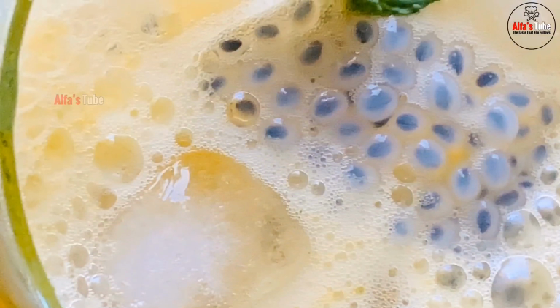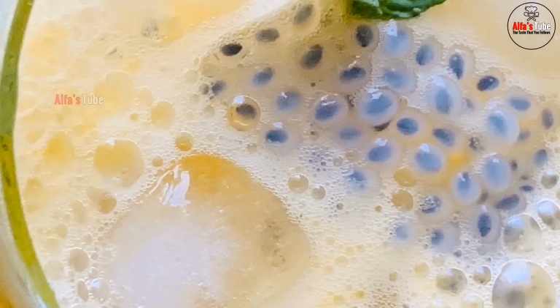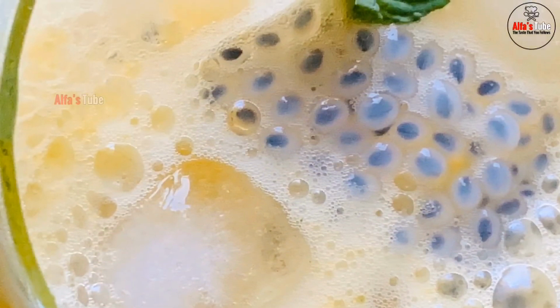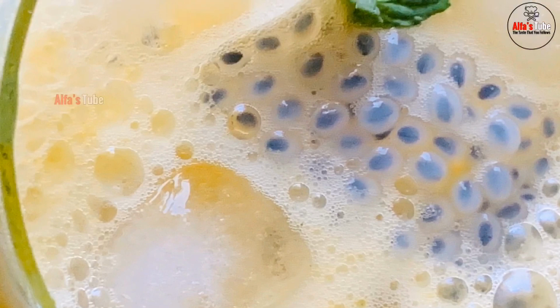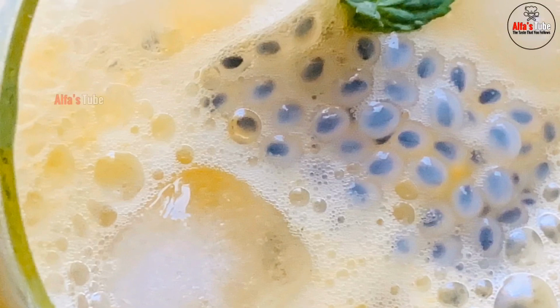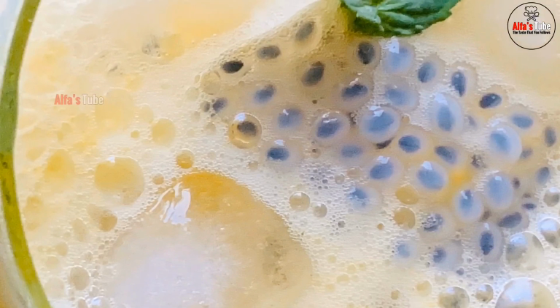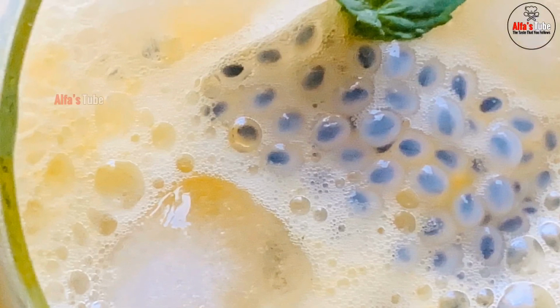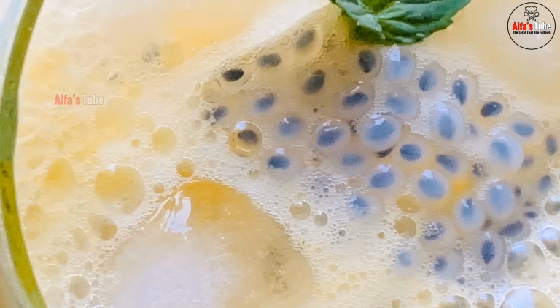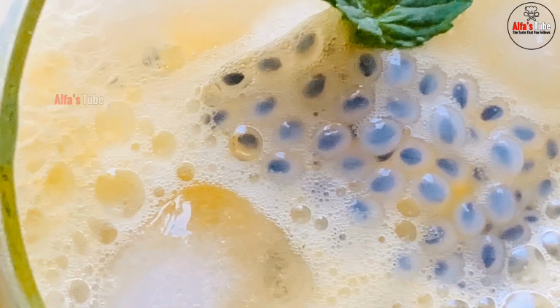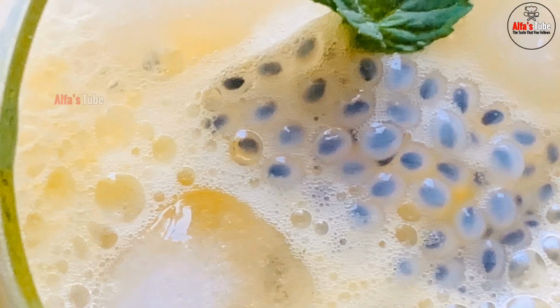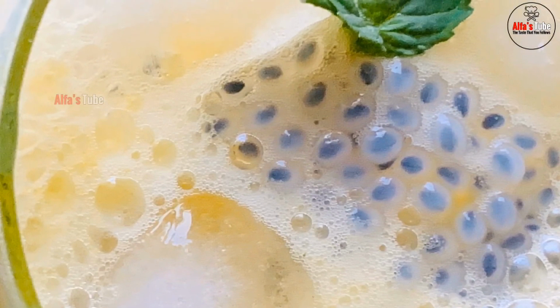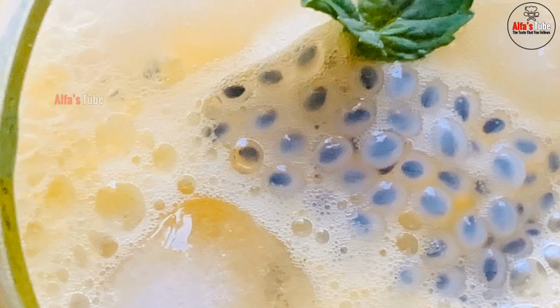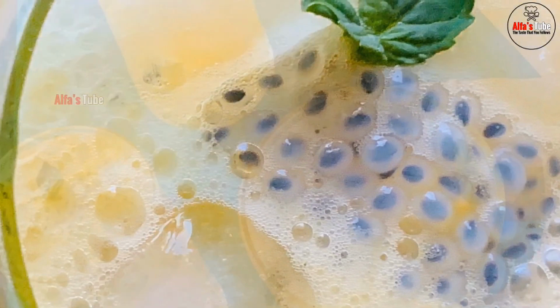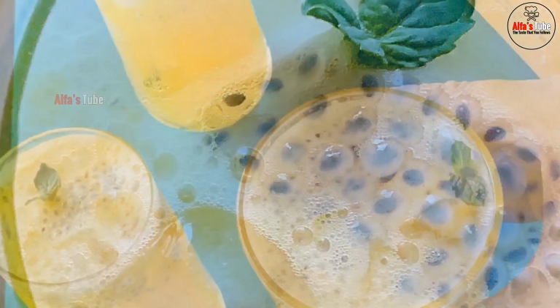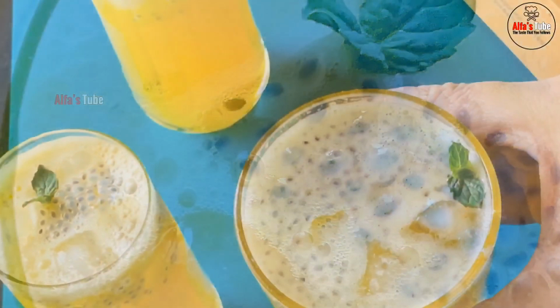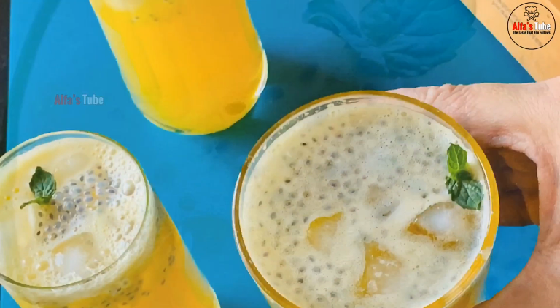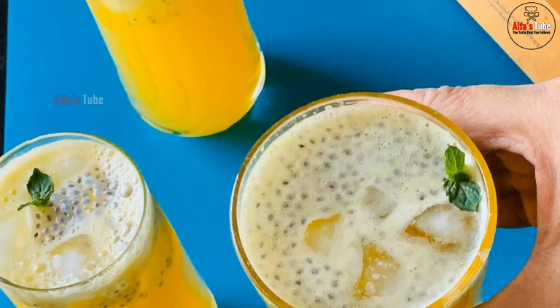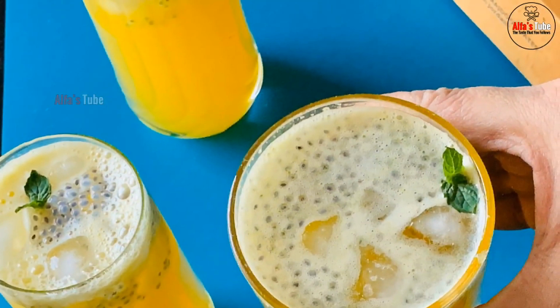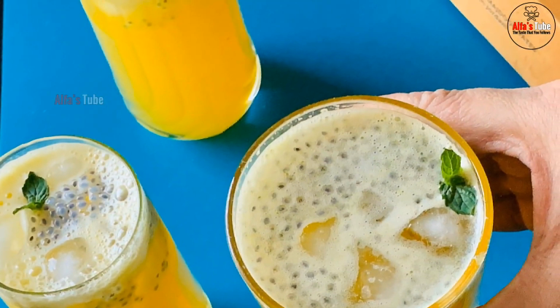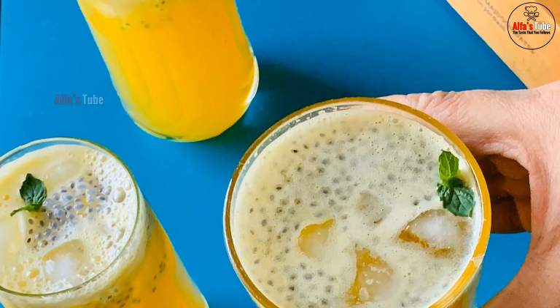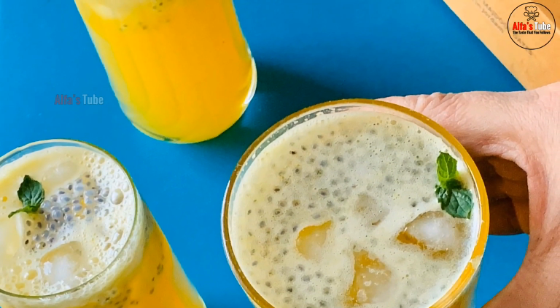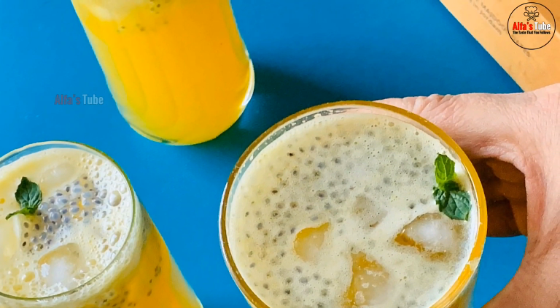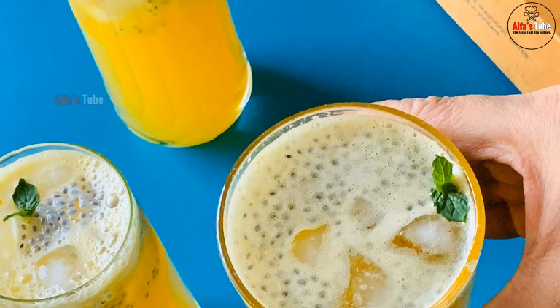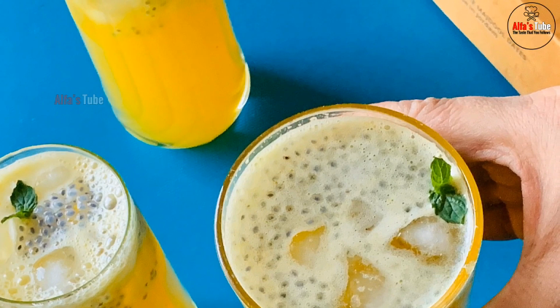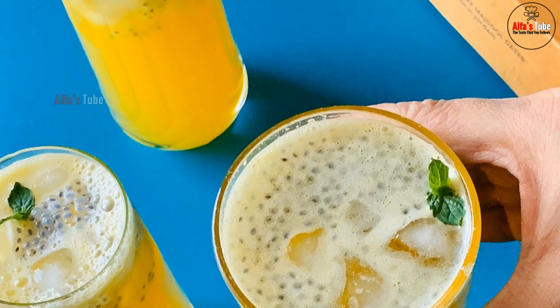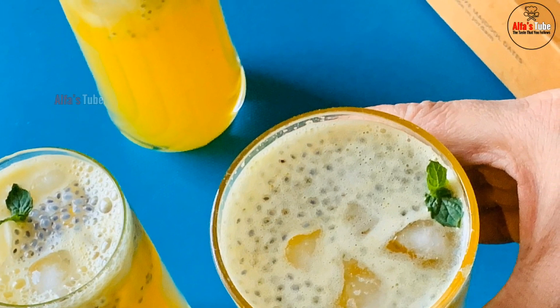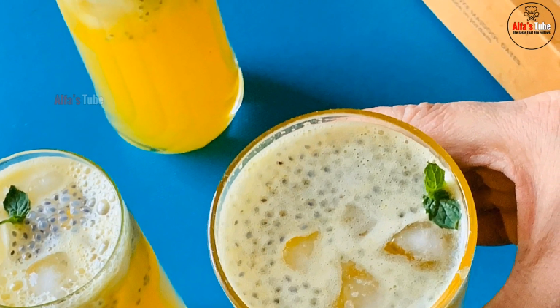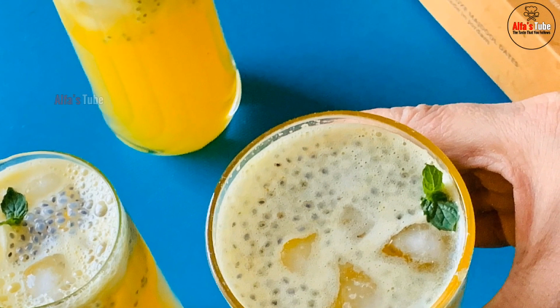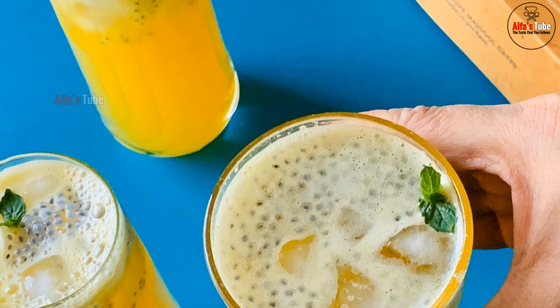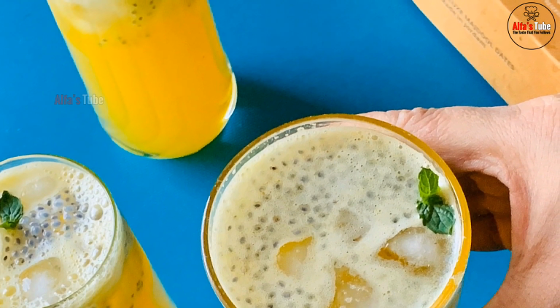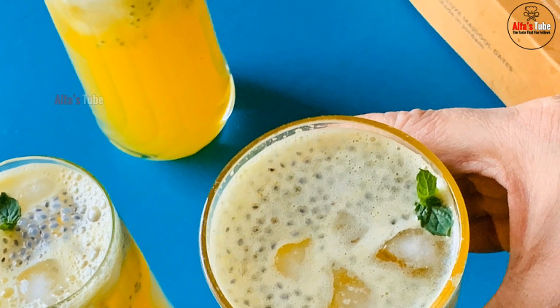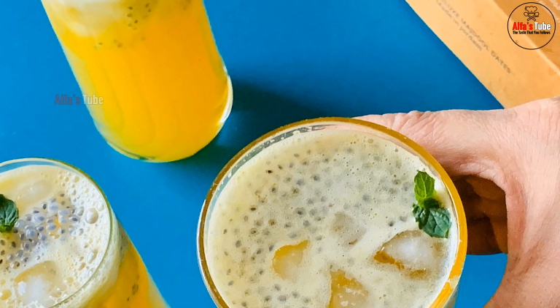Let's try this juice recipe for everyone. I hope you enjoyed this recipe. Thank you.